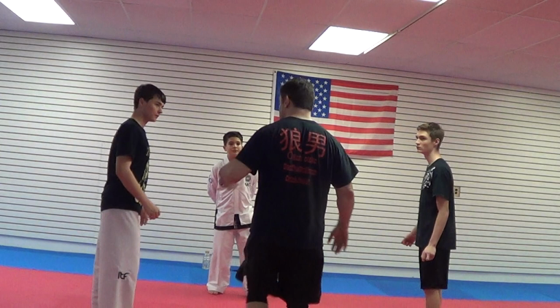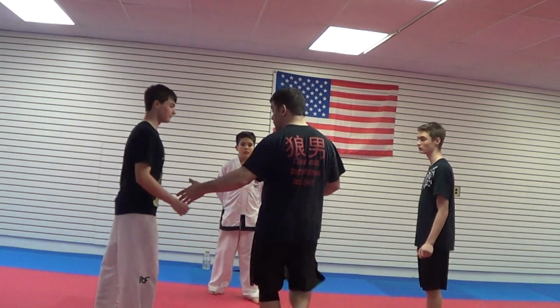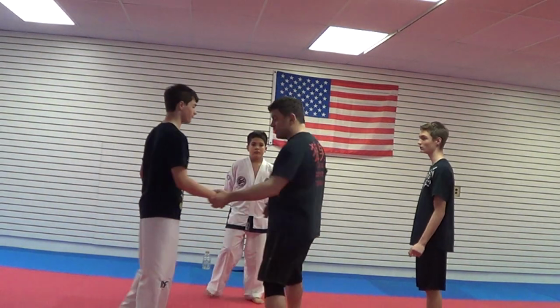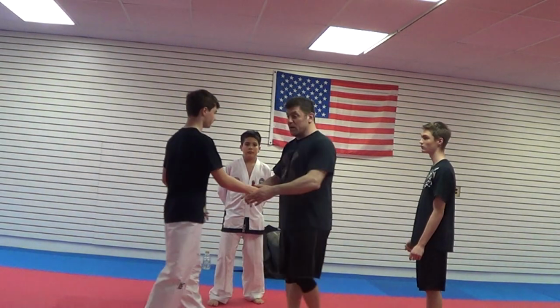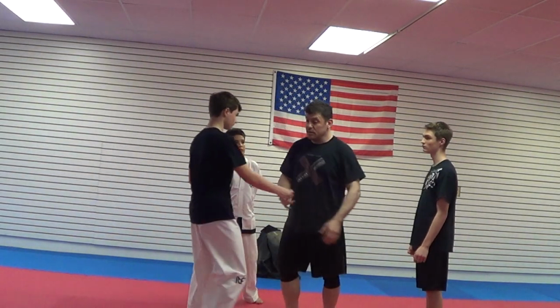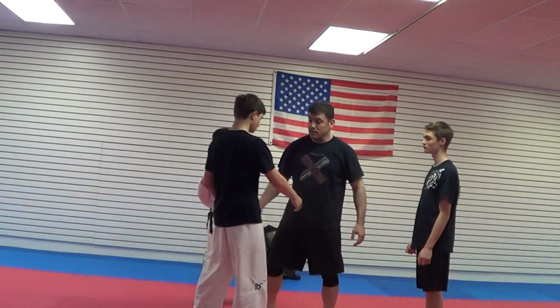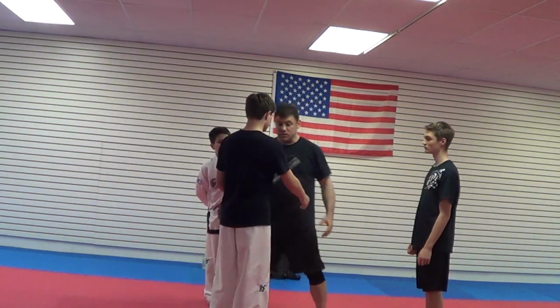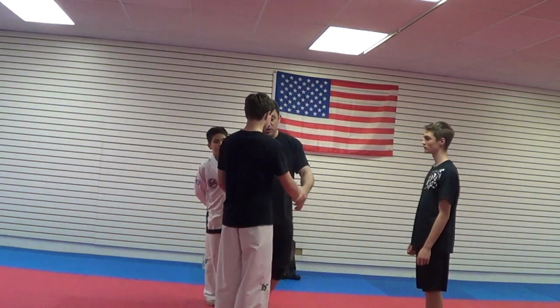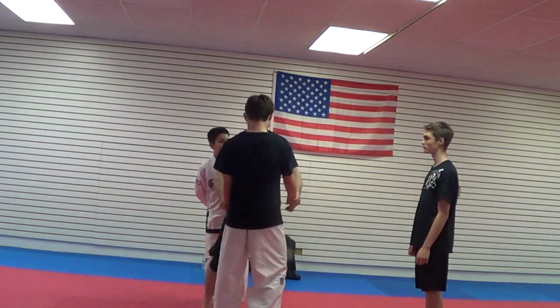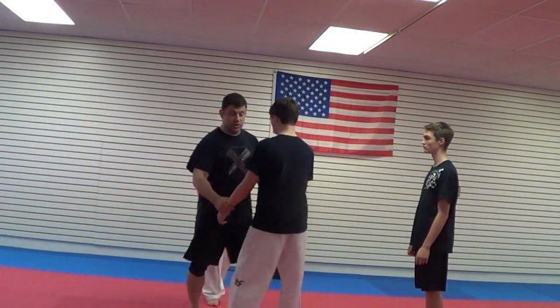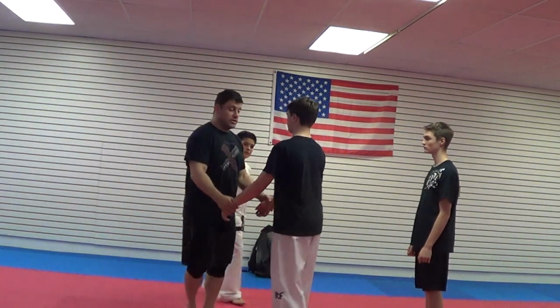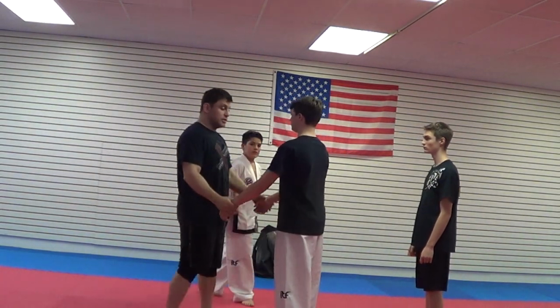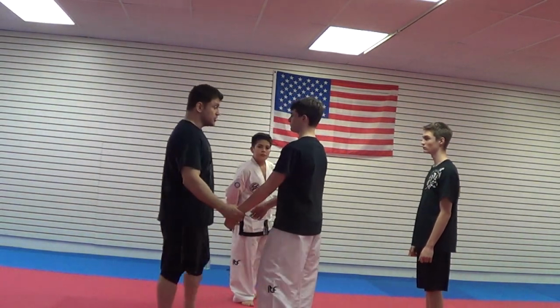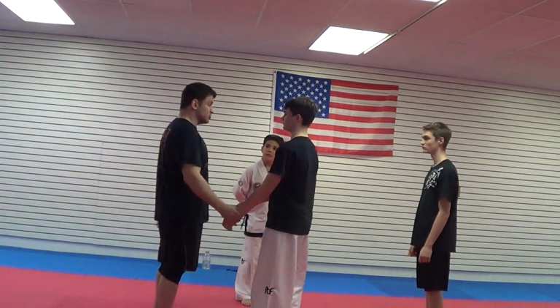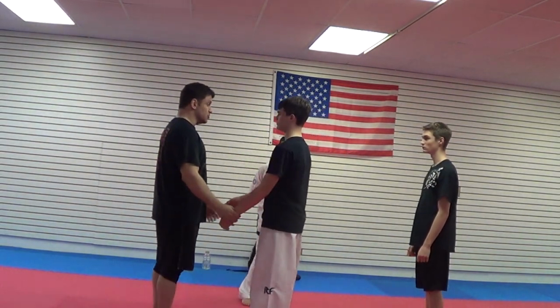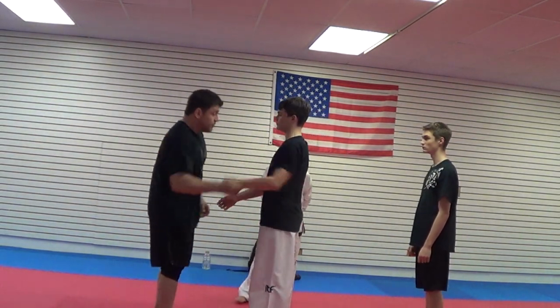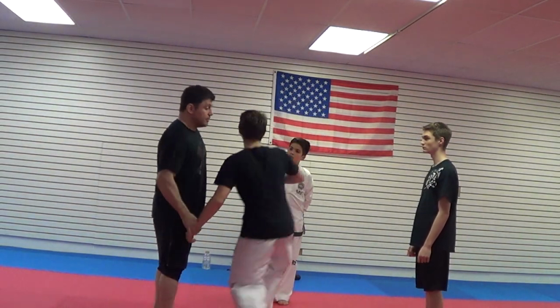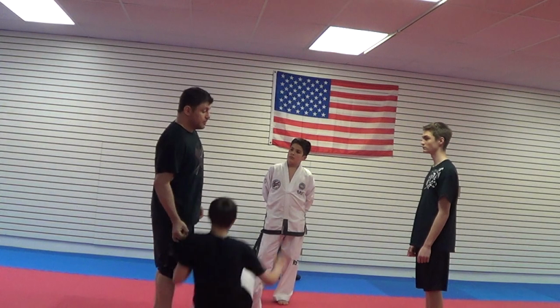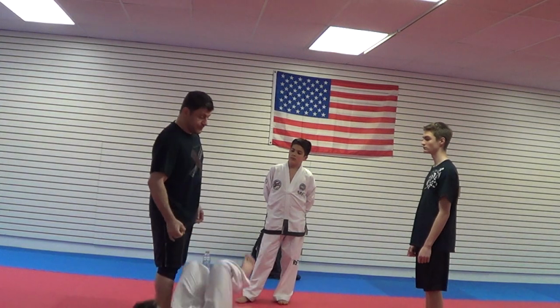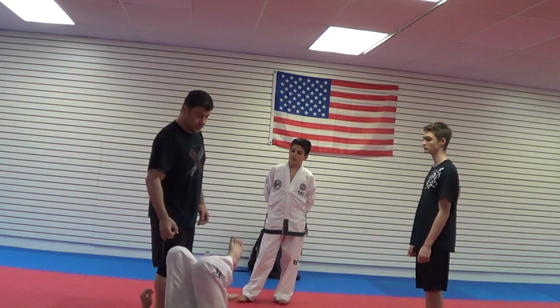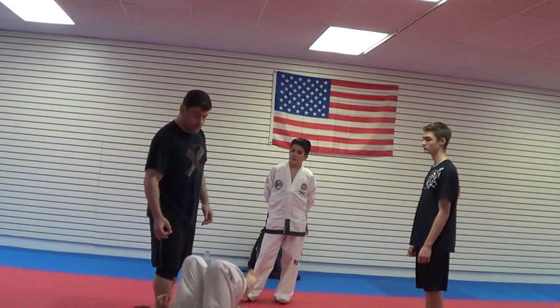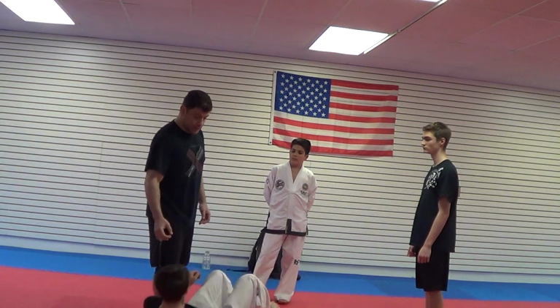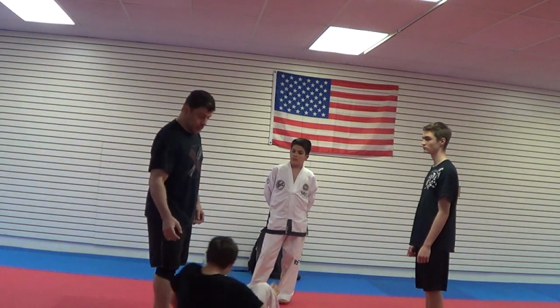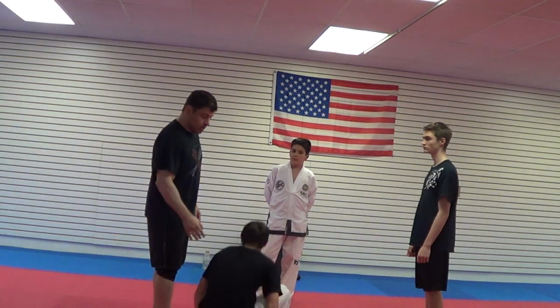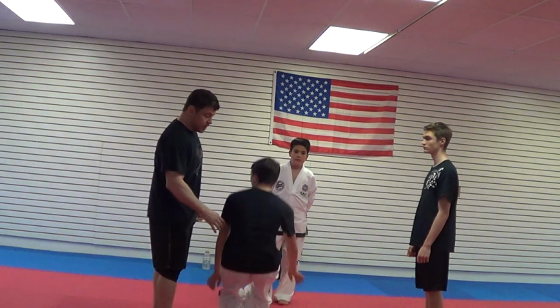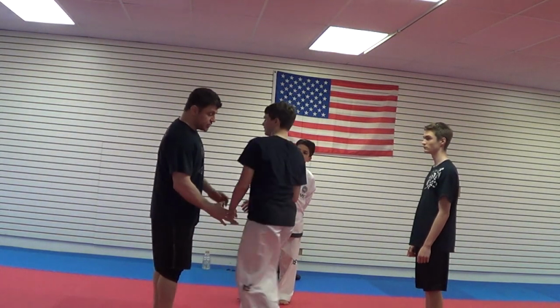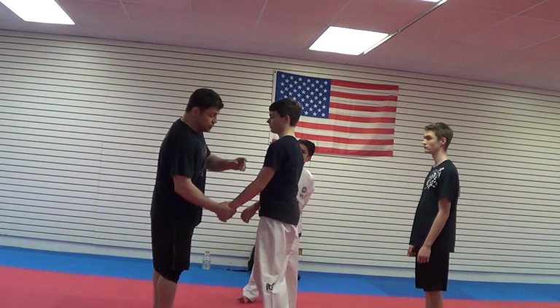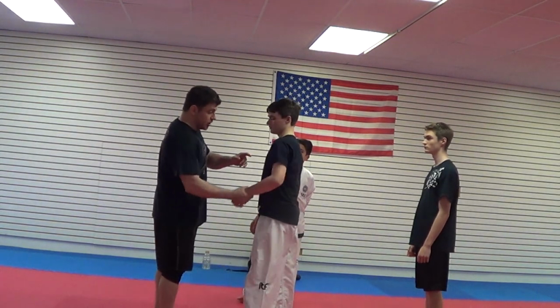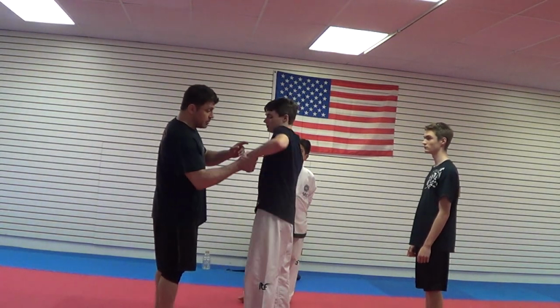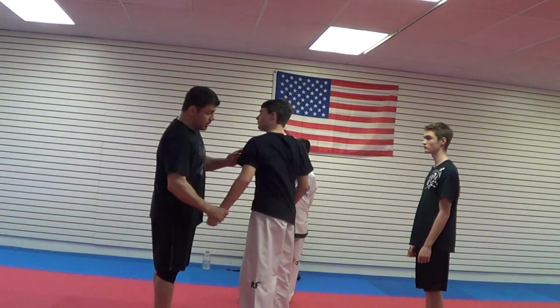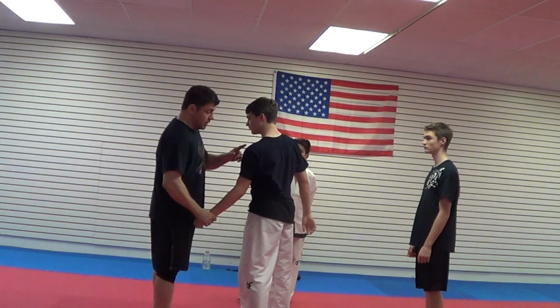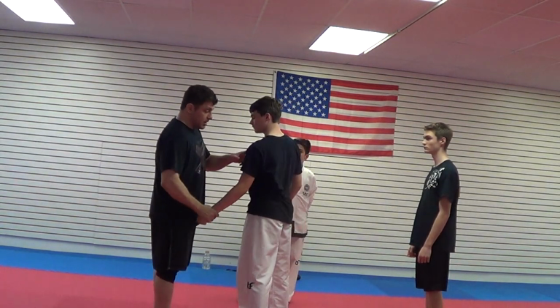Stir the pot. I'm stirring the shoulder — how to stir someone's shoulder joint. I've got to stir his shoulder up and yank down.